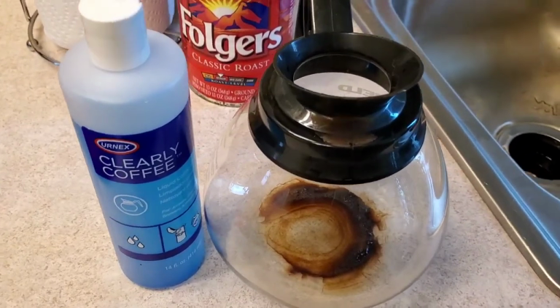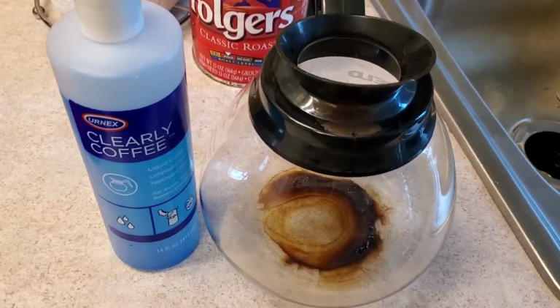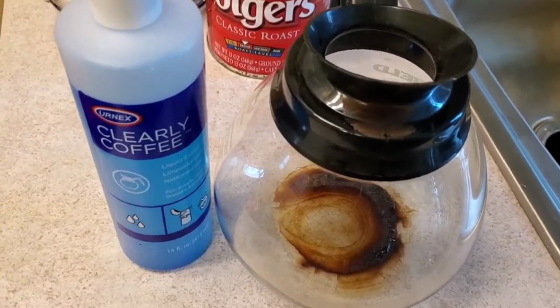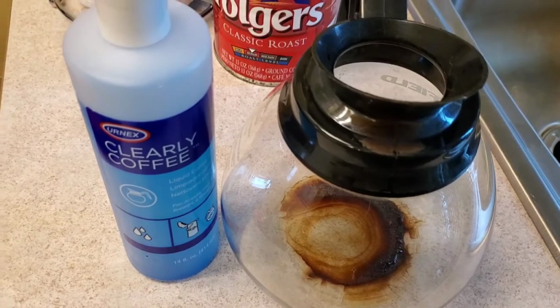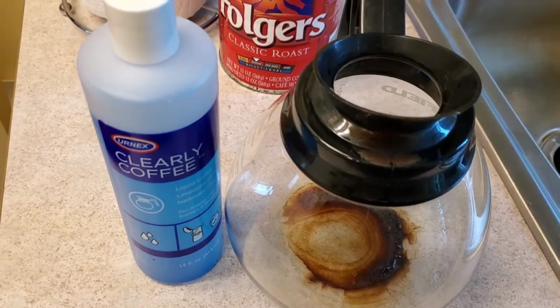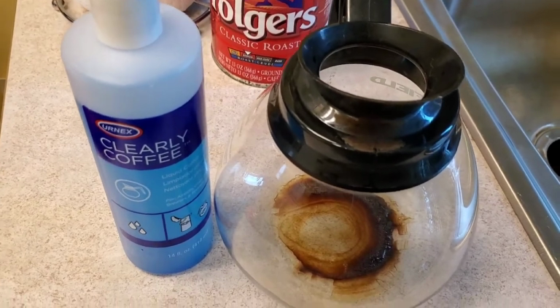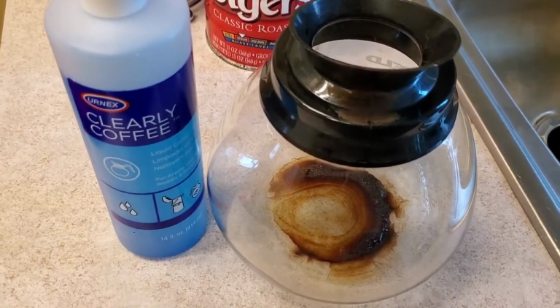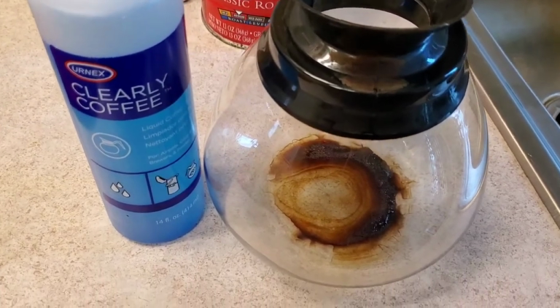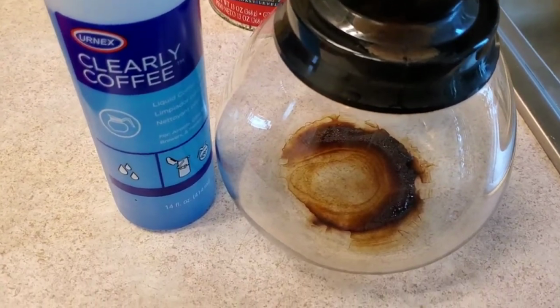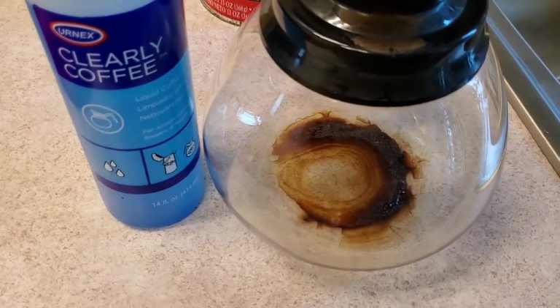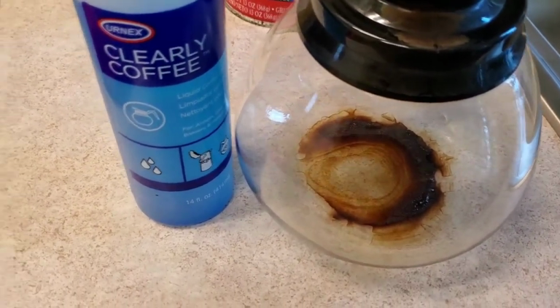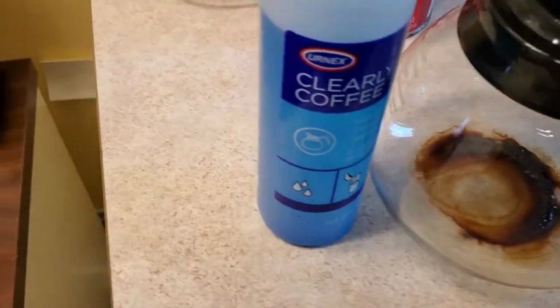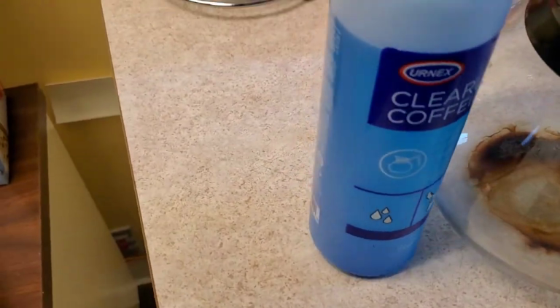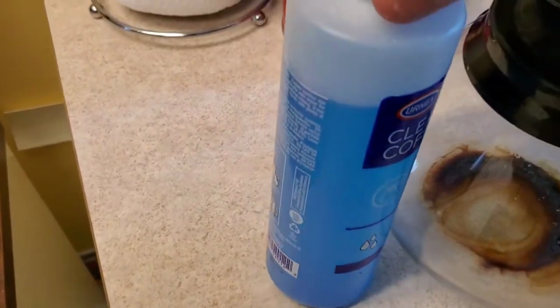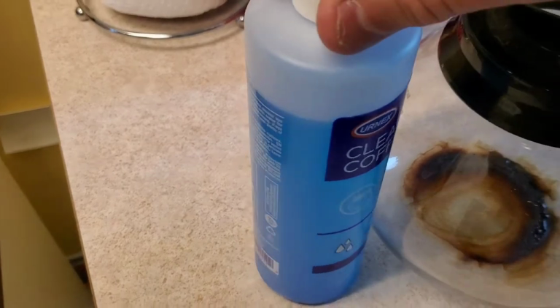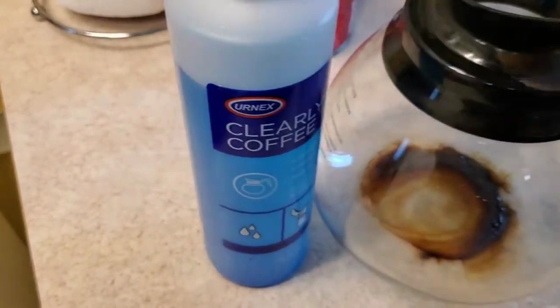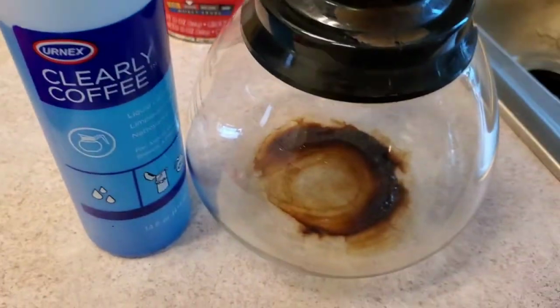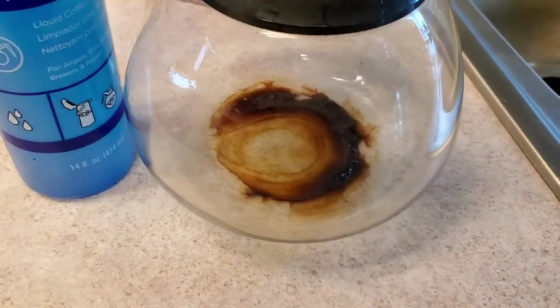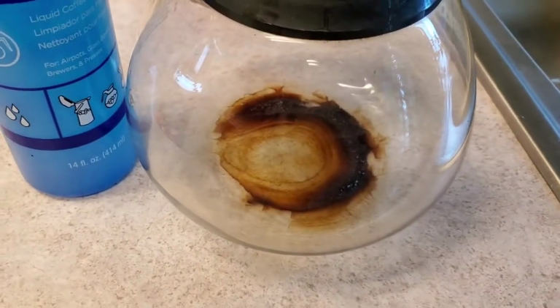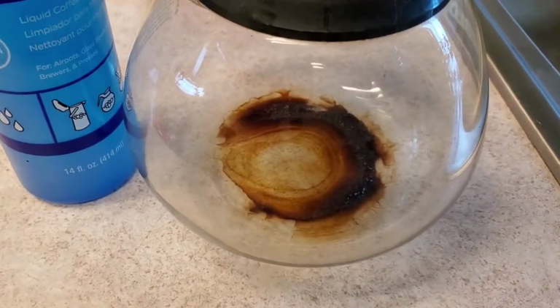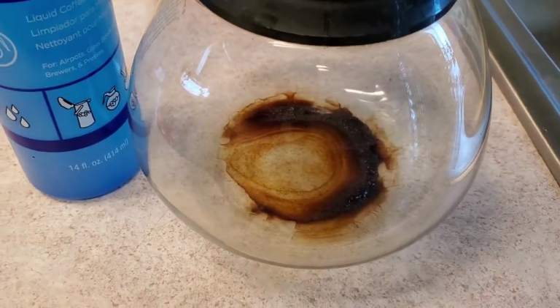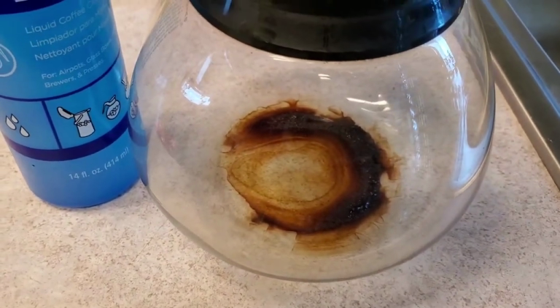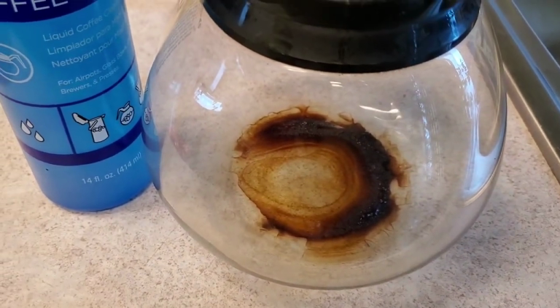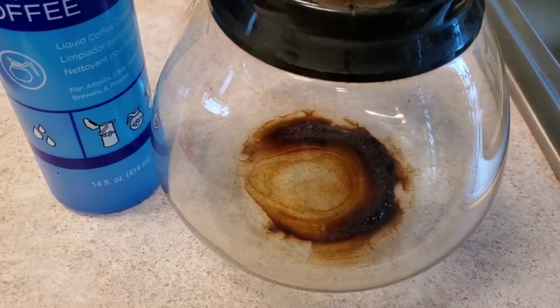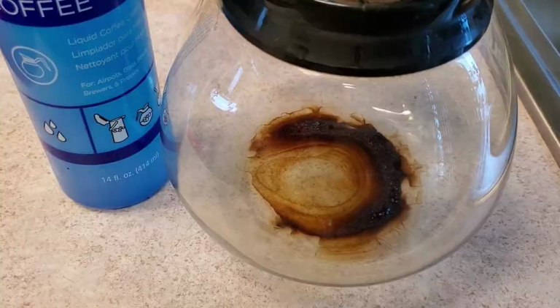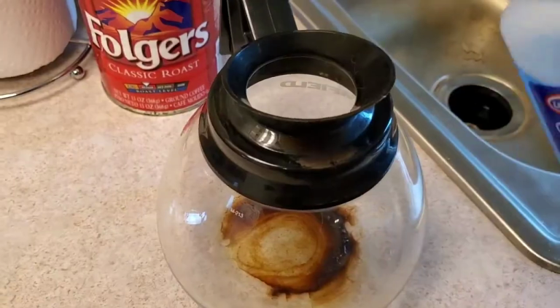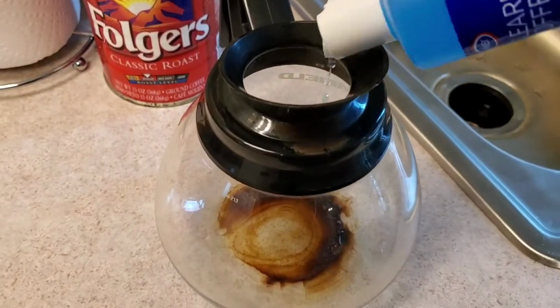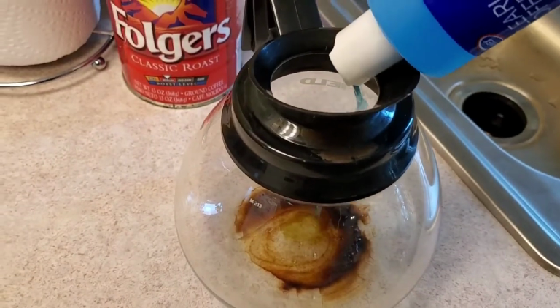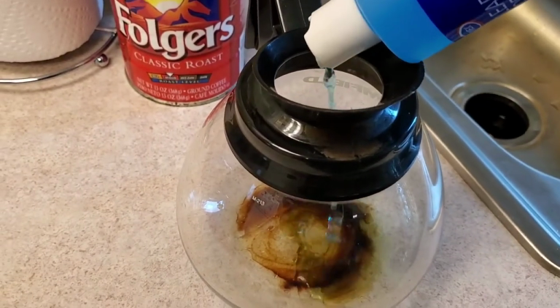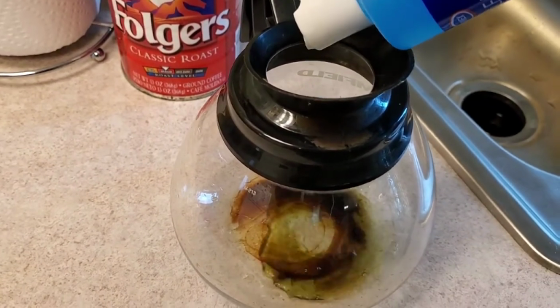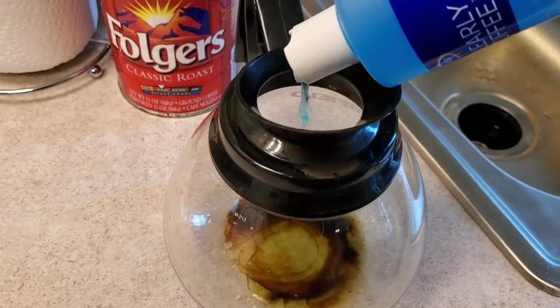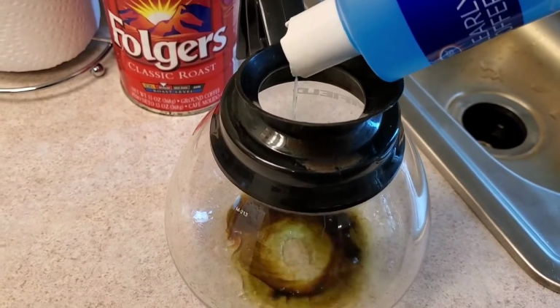I'm going to demonstrate the fast way, but what we found works the best is letting it soak overnight. You do have to put it in there as a concentrate. You don't need a whole lot — it just has to cover where the burnt is. So we're going to pour a little in there. This stuff is kind of expensive.